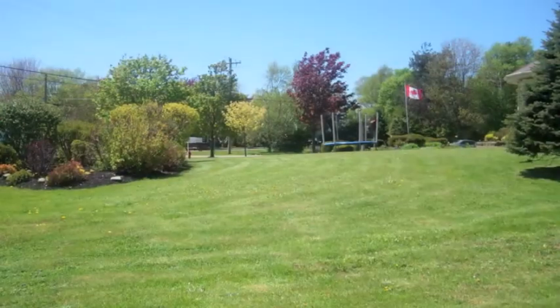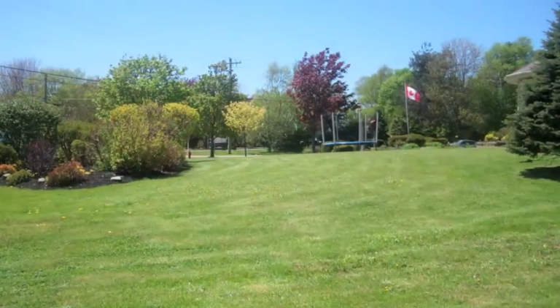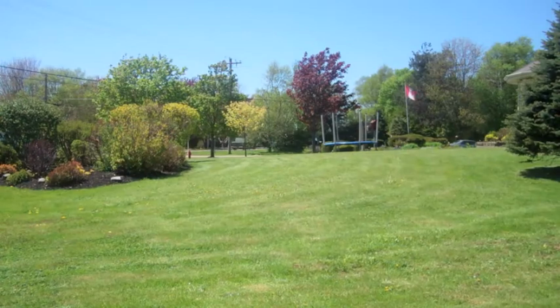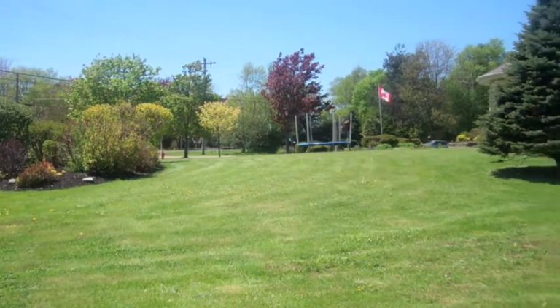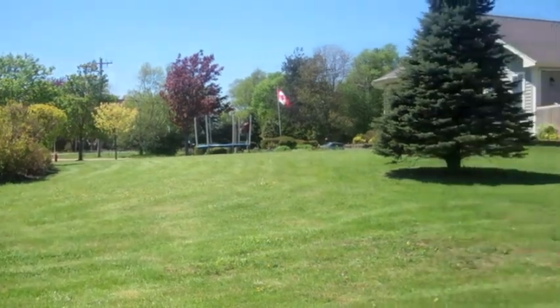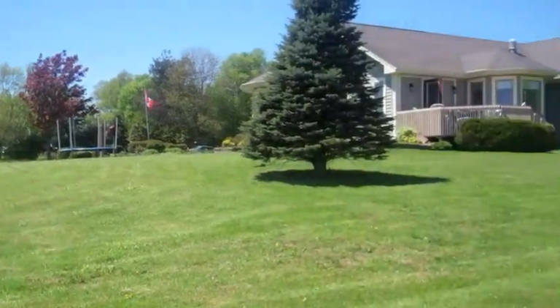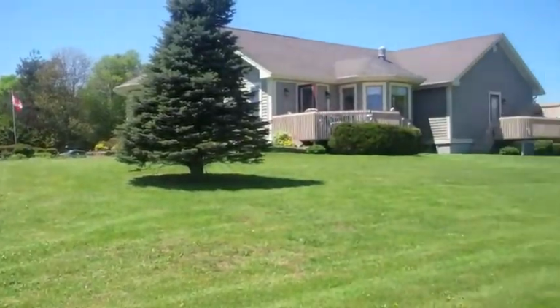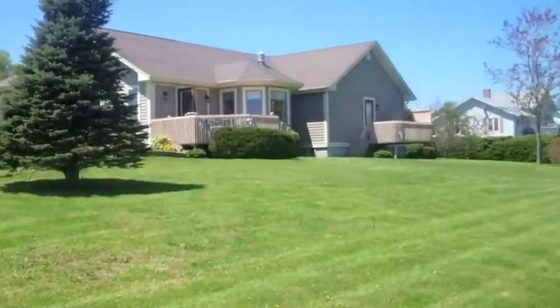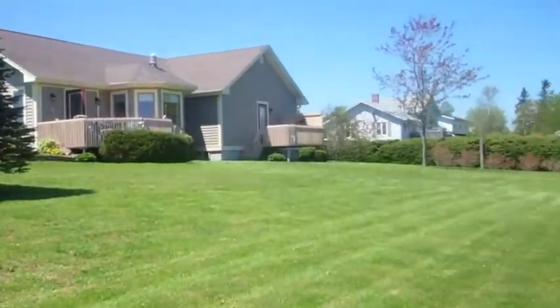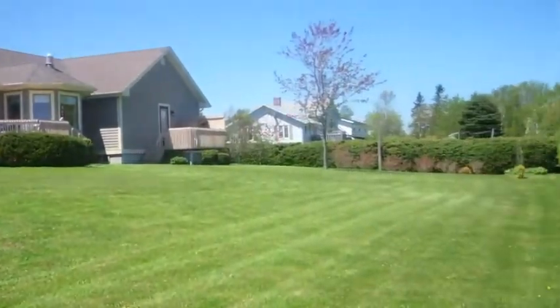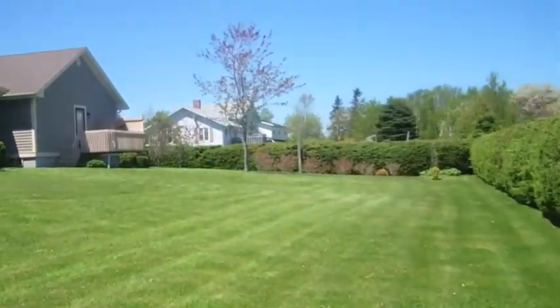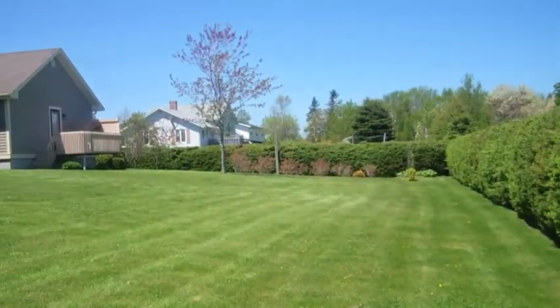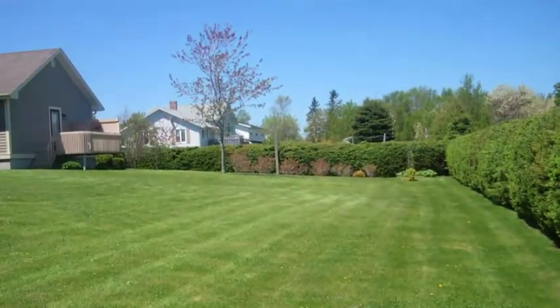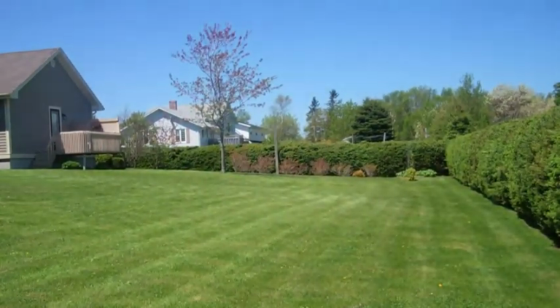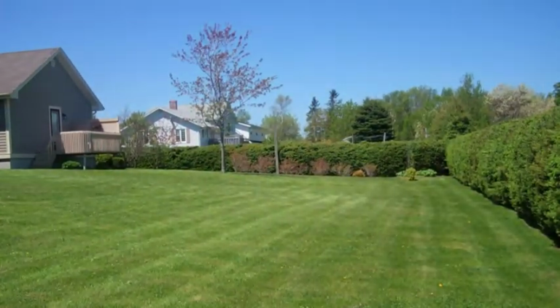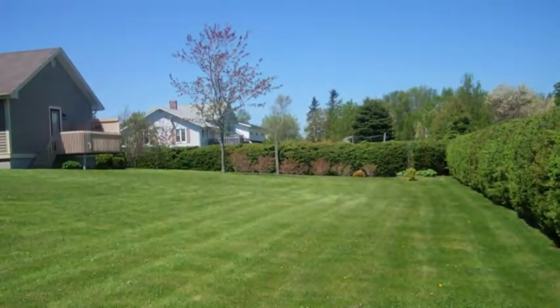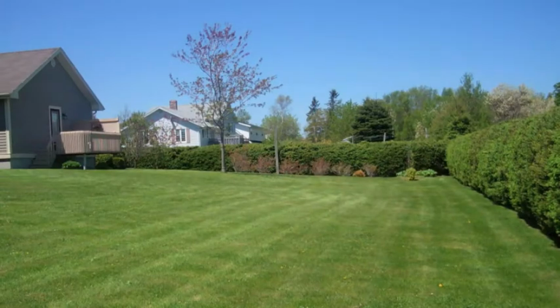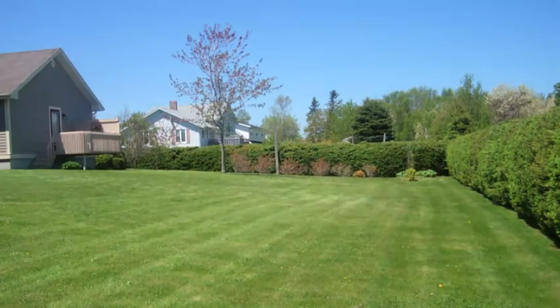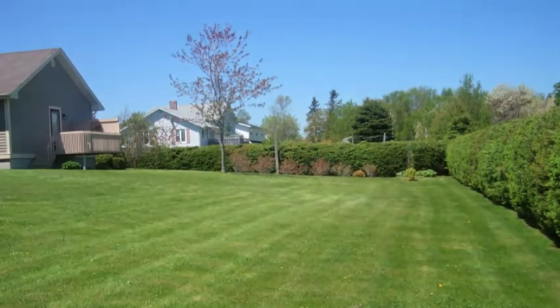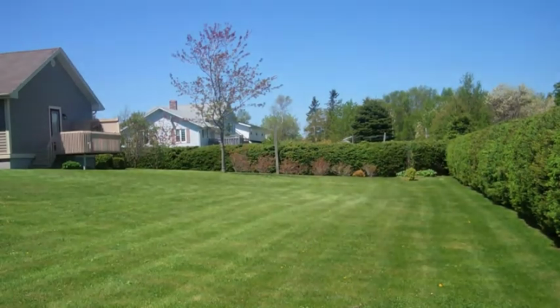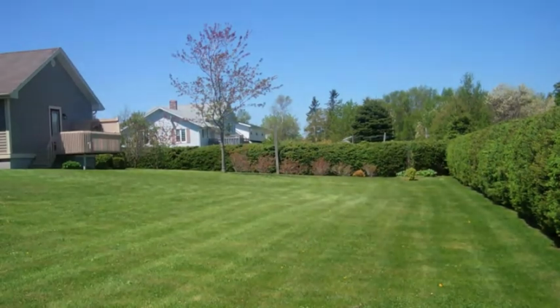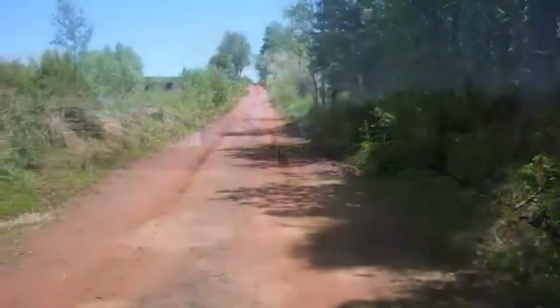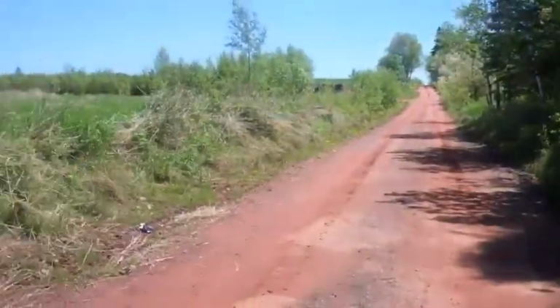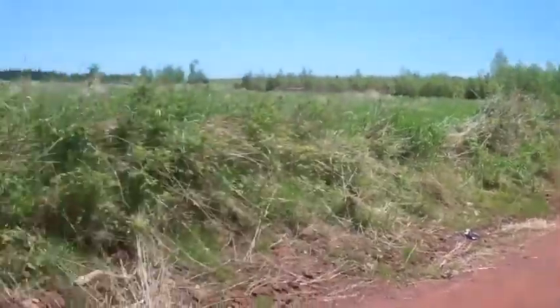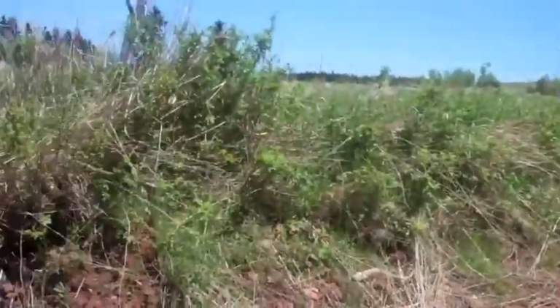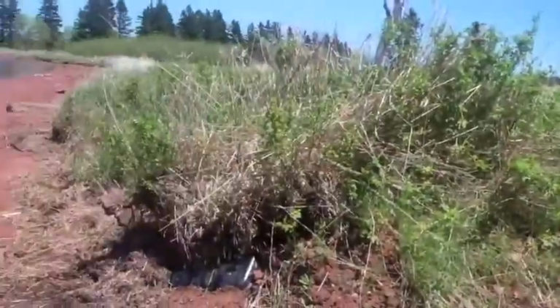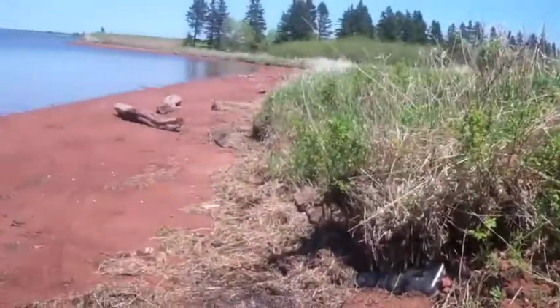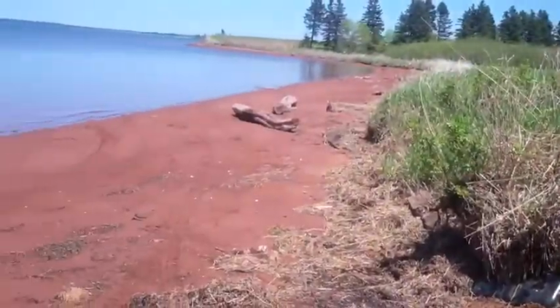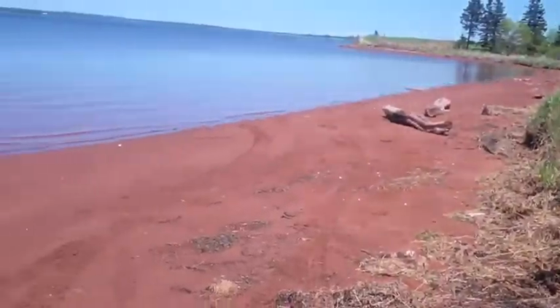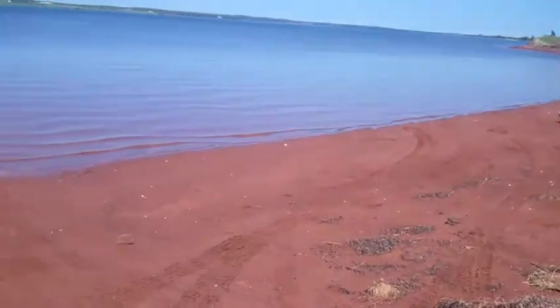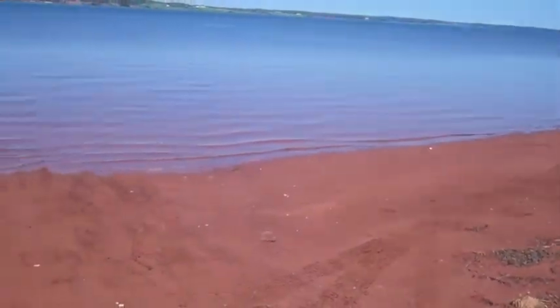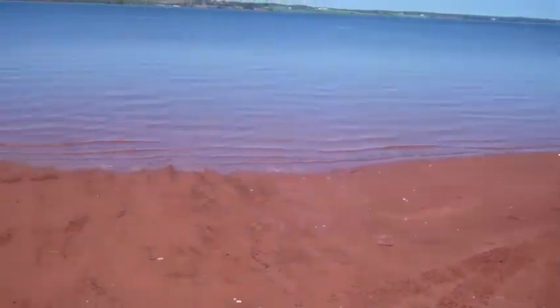The lot is large and well cared for with mature trees, professional landscaping and a well maintained privacy hedge. Walk to the end of Duffy Road for access to the Hillsborough River.